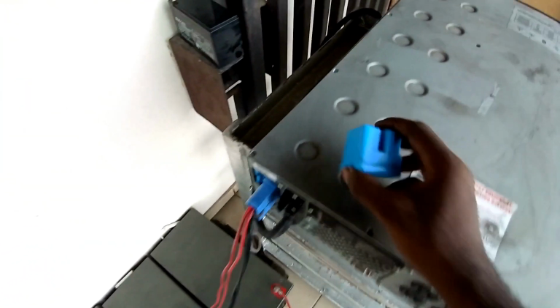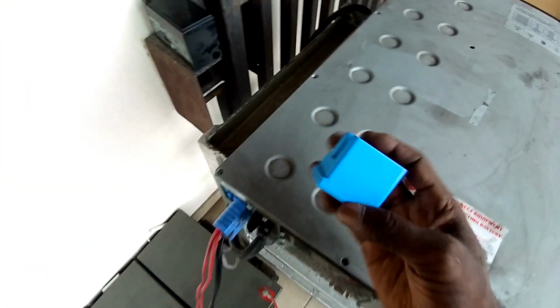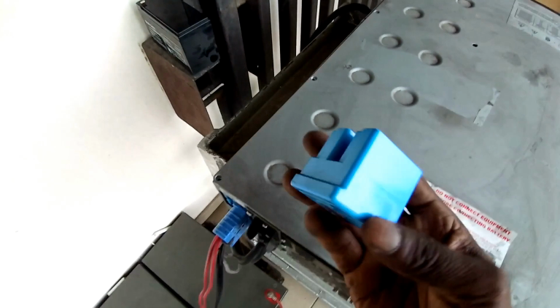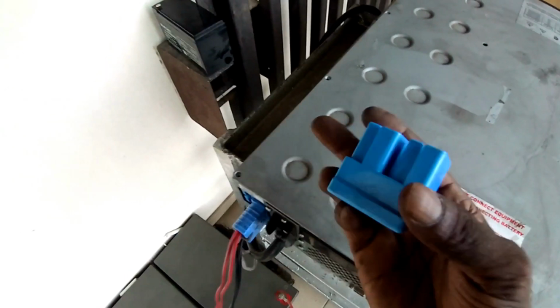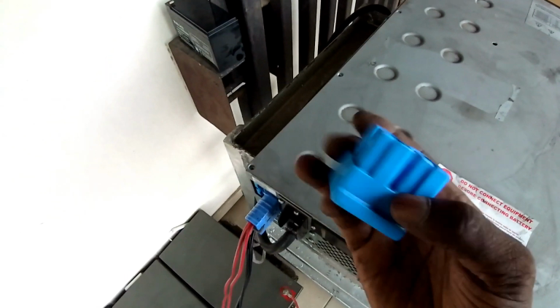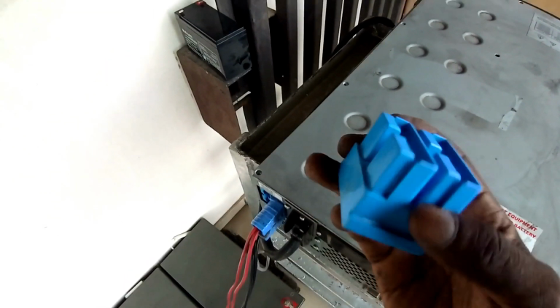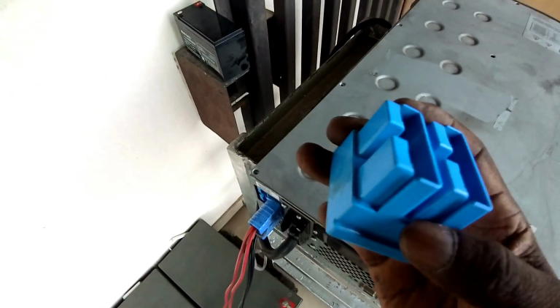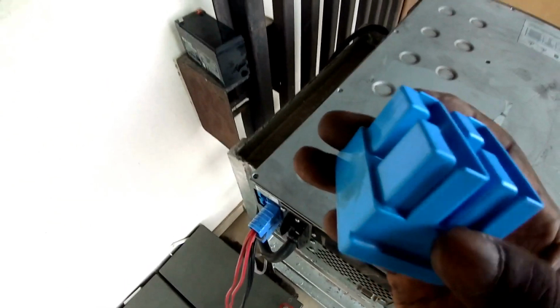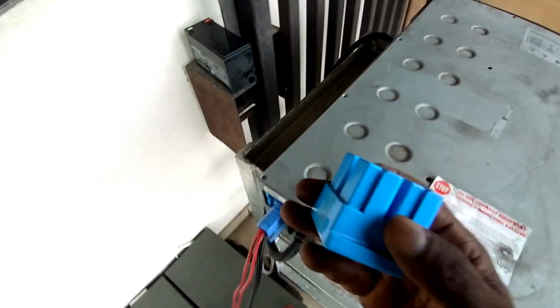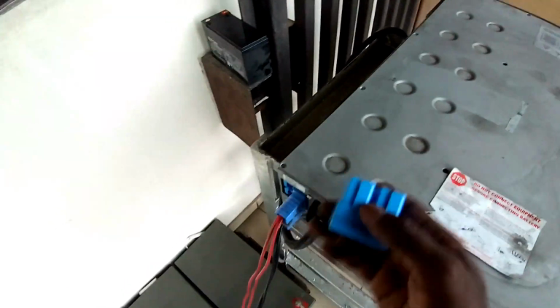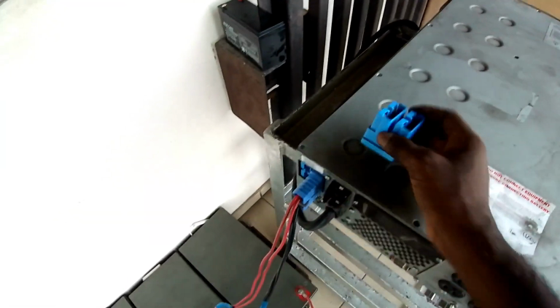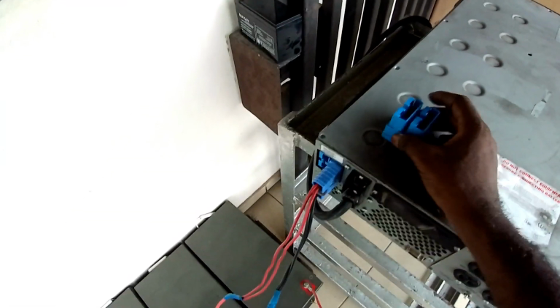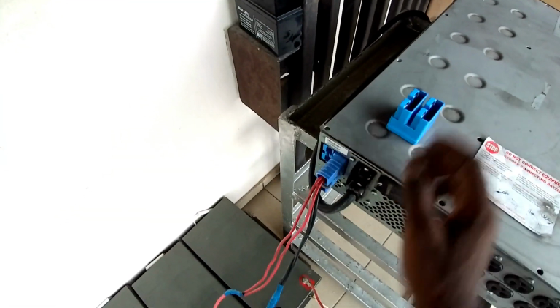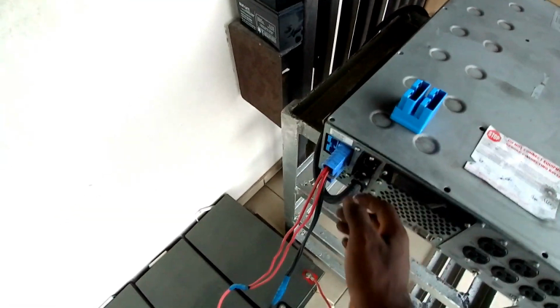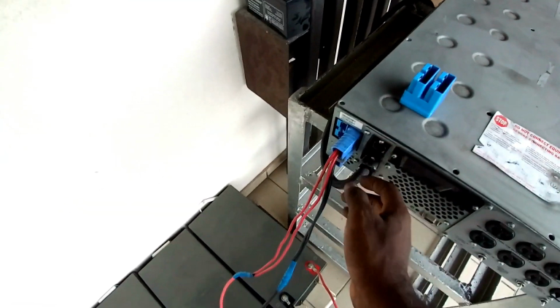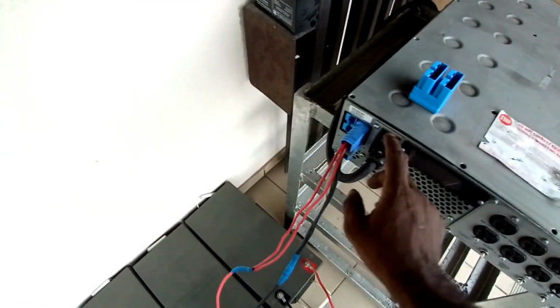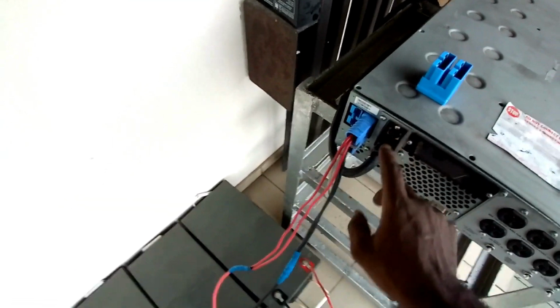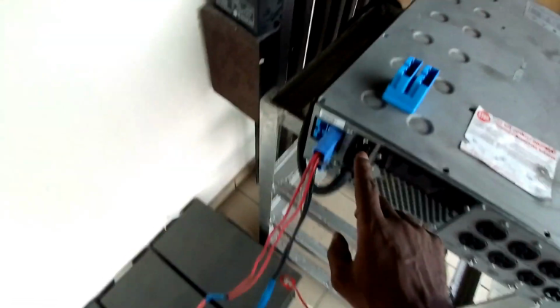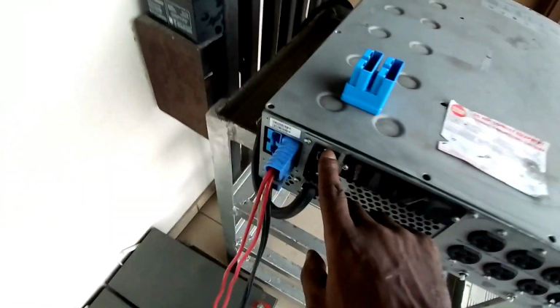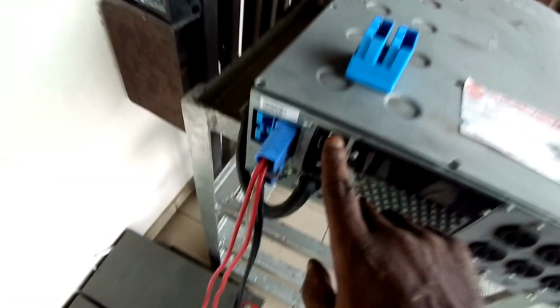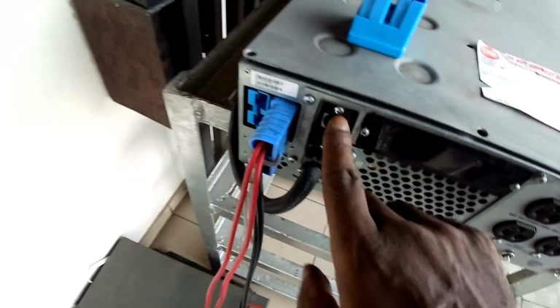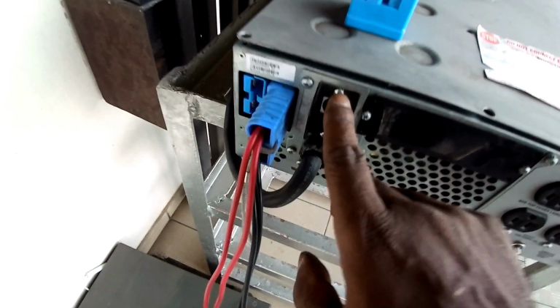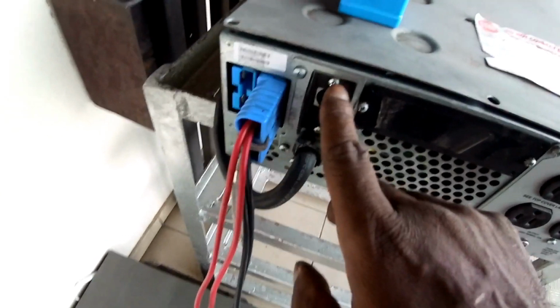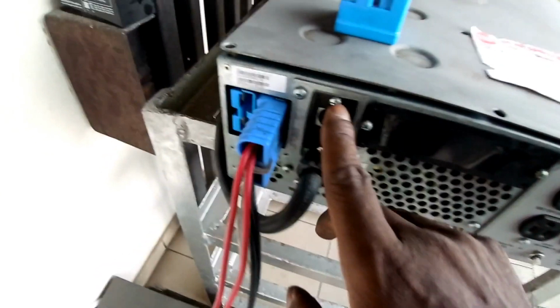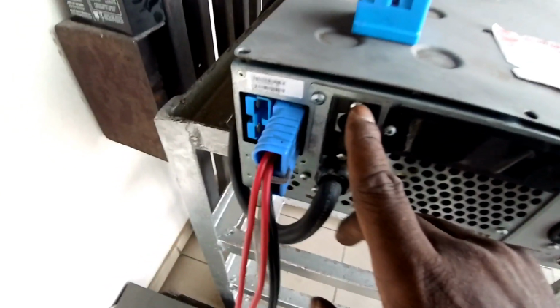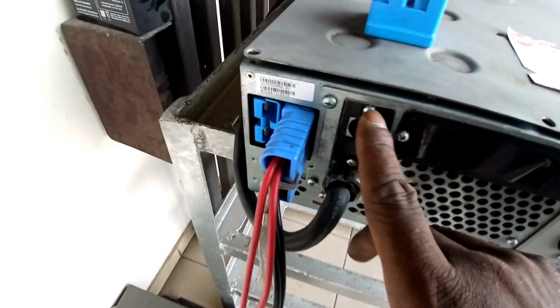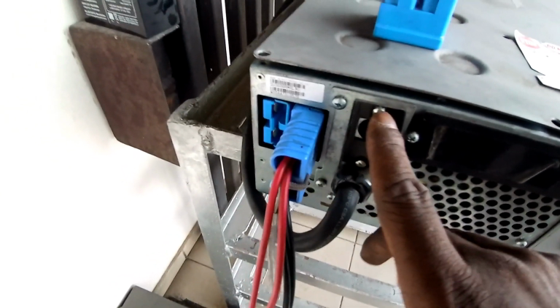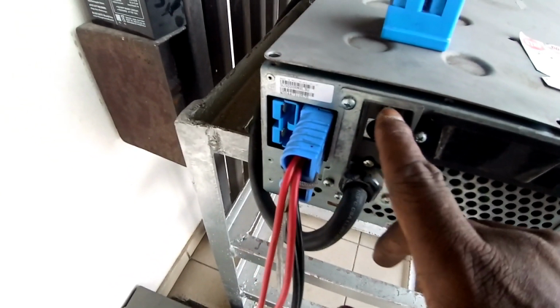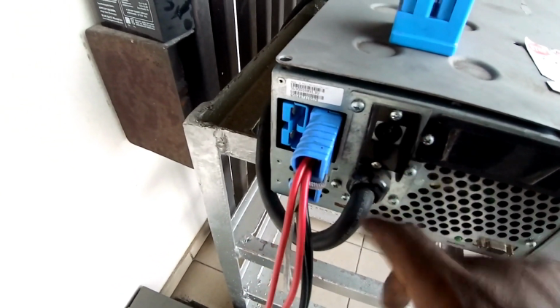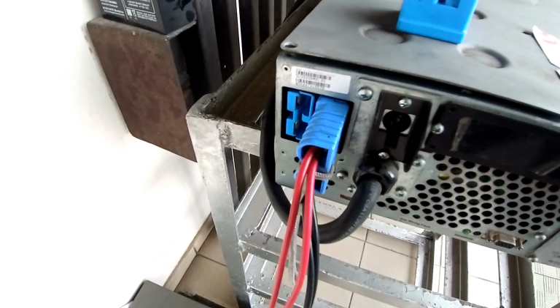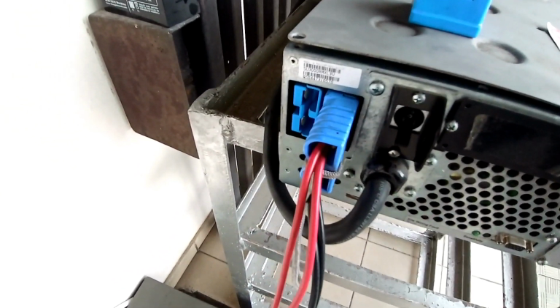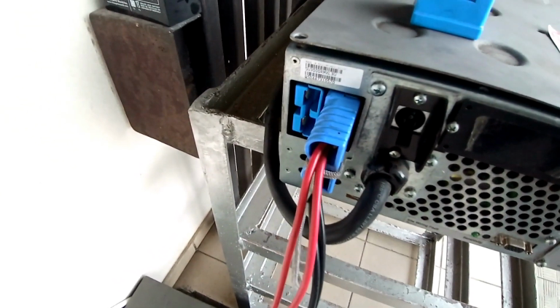You can see this is a bridge connector. I'll power down for a moment.